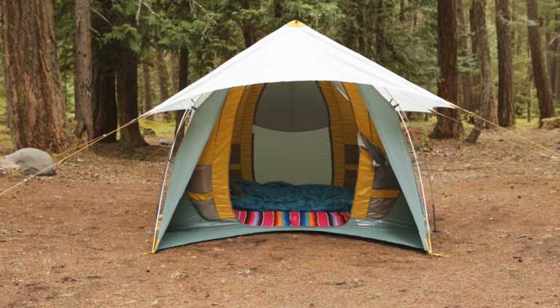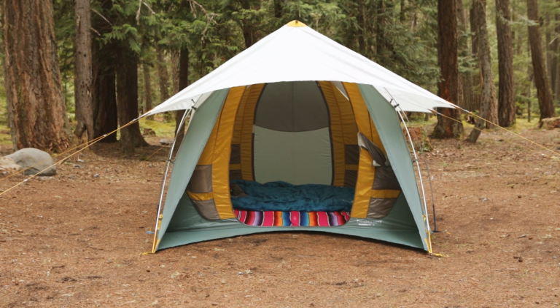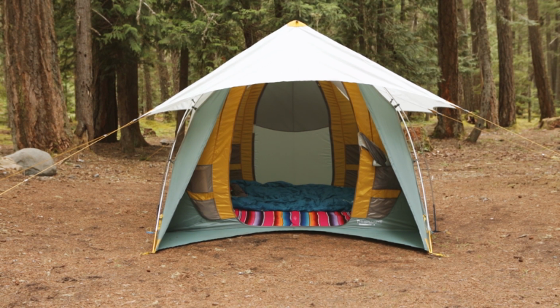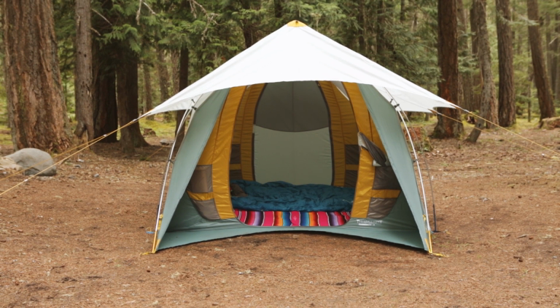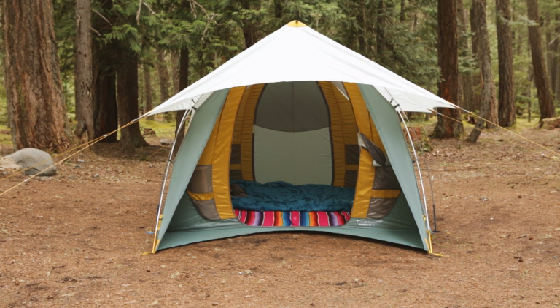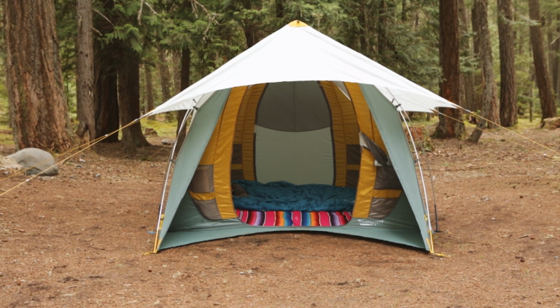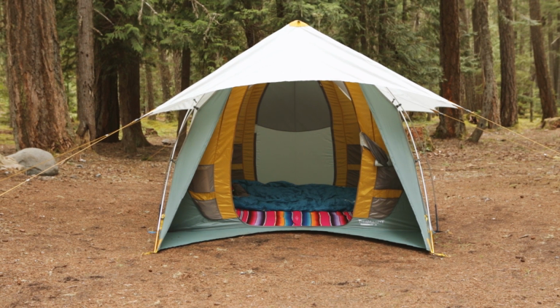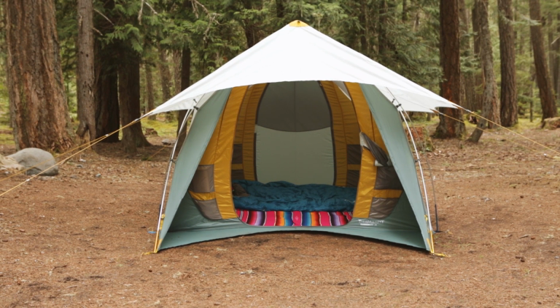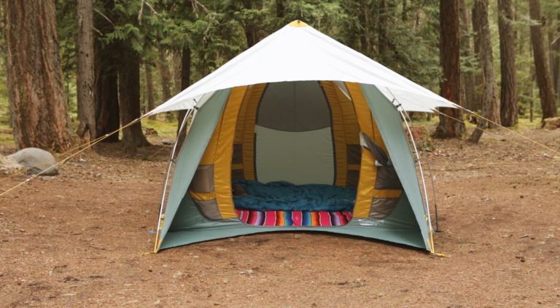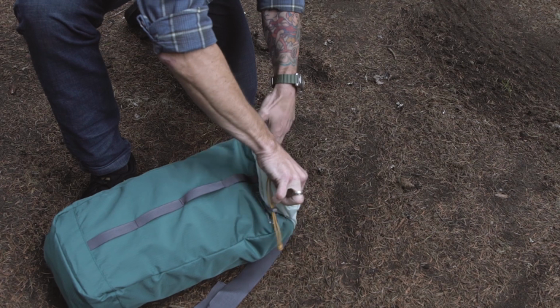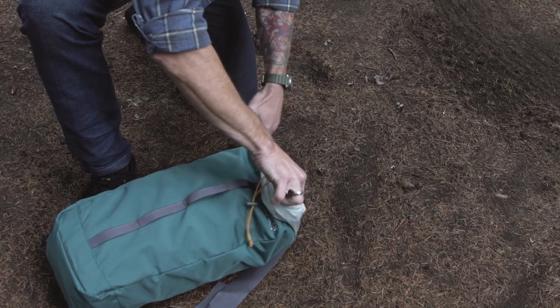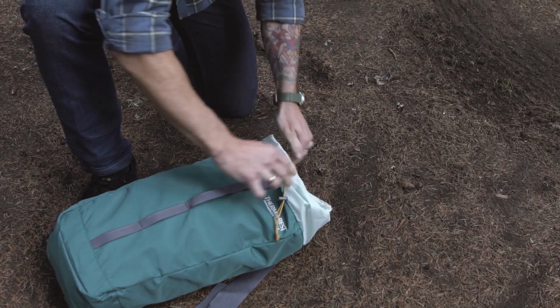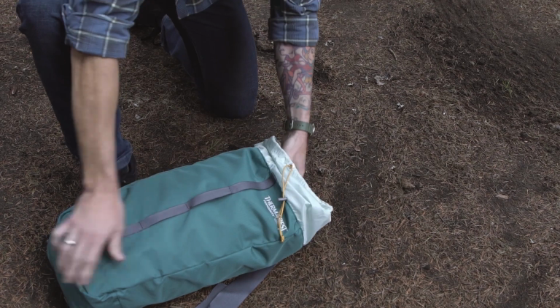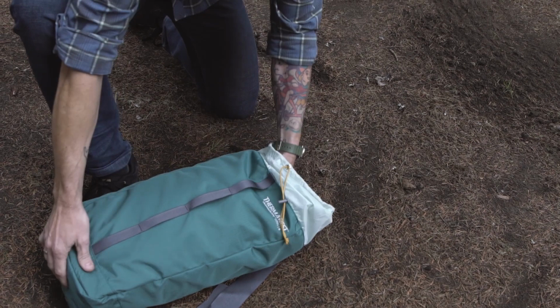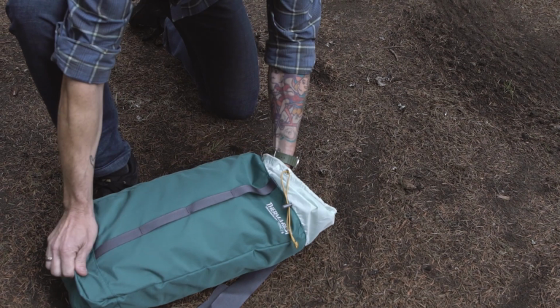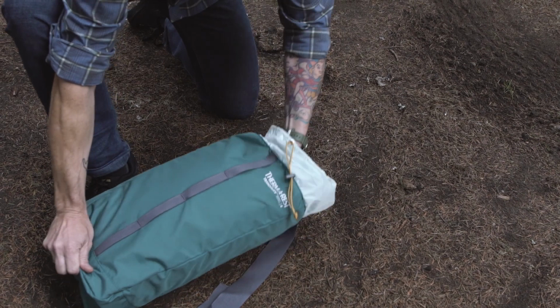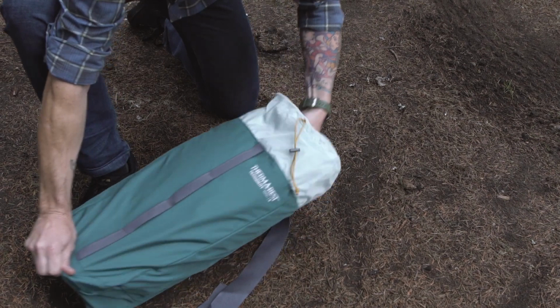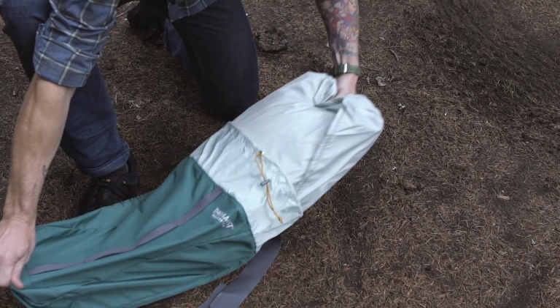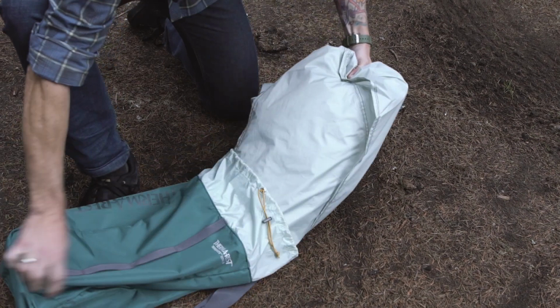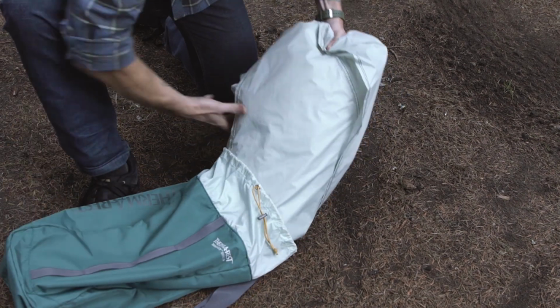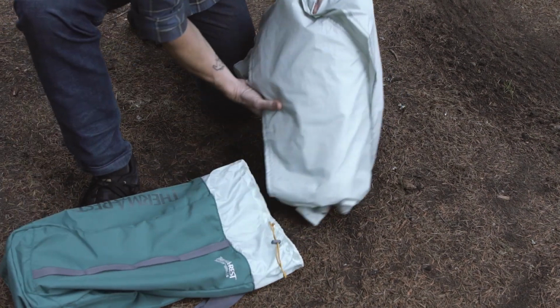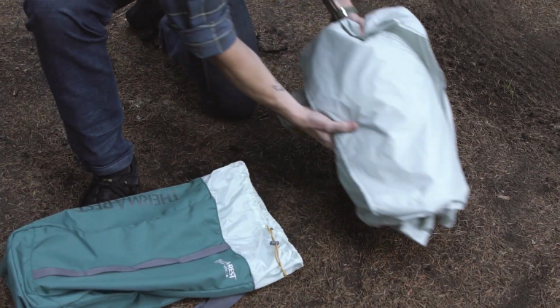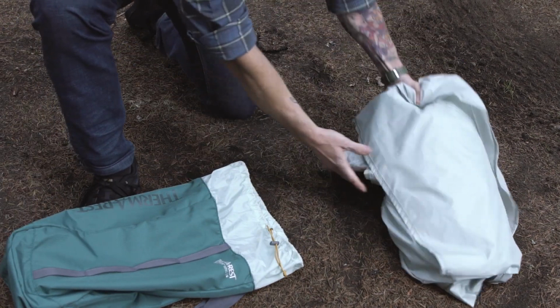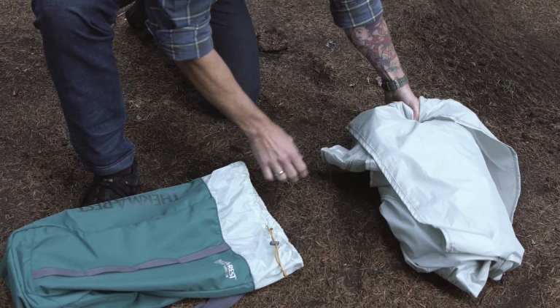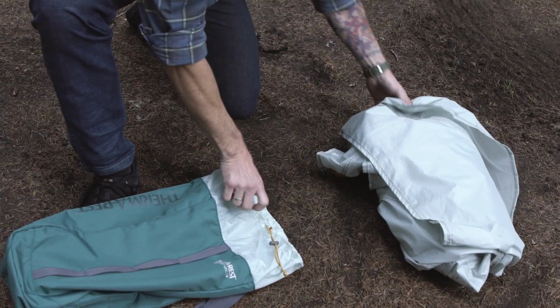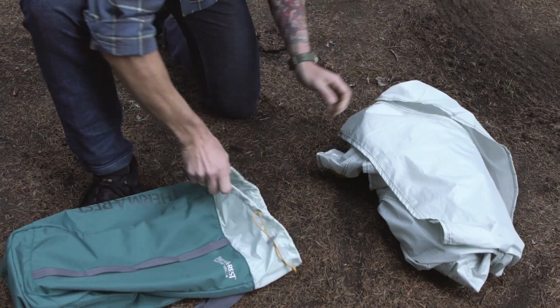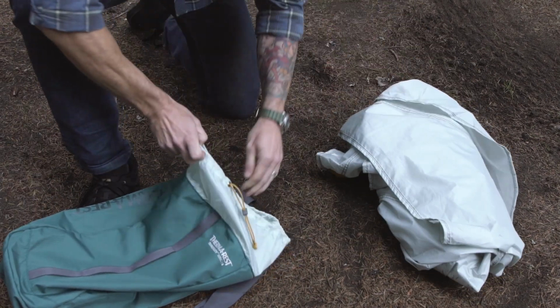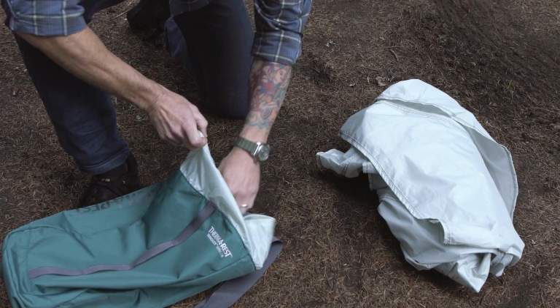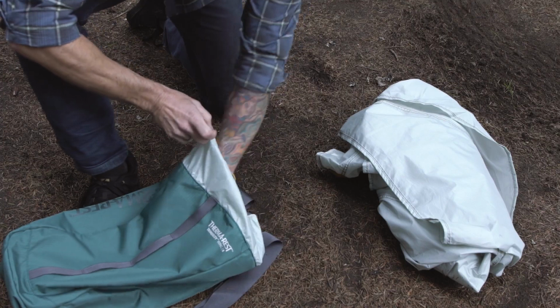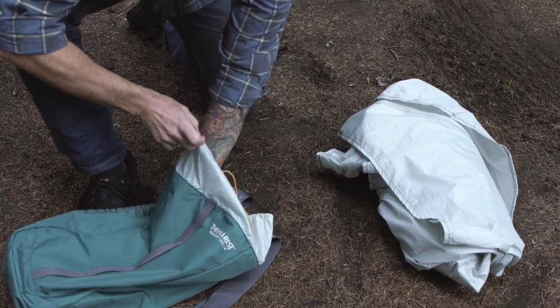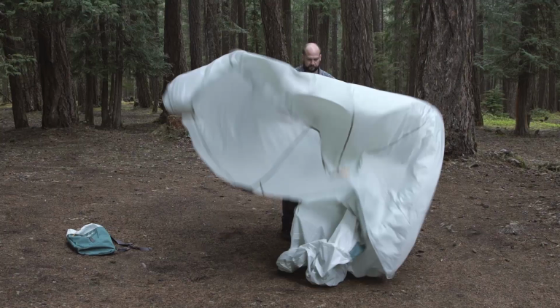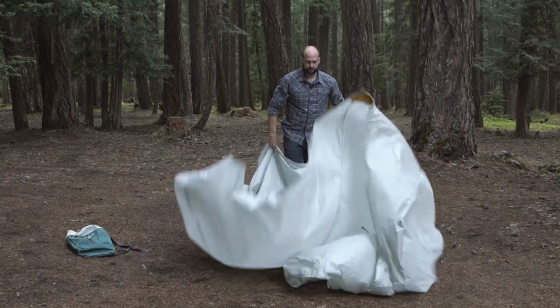The three-point tarp wings work on their own as an open-air awning. They are also compatible with Tranquility tents by replacing the rainfly and adding greater coverage and ventilation.